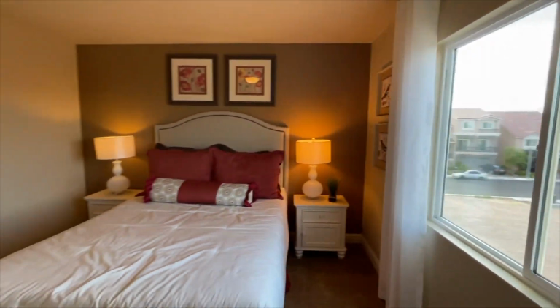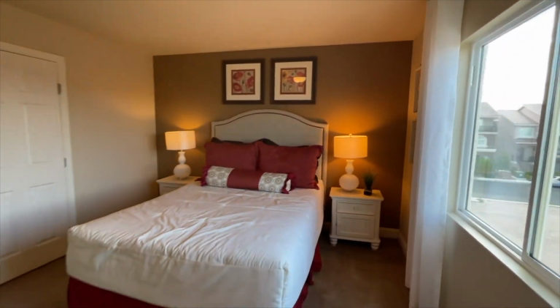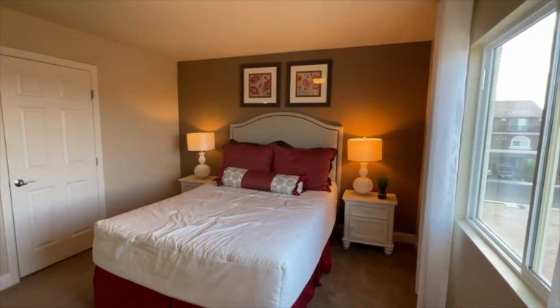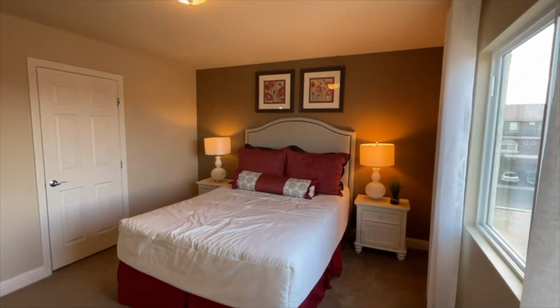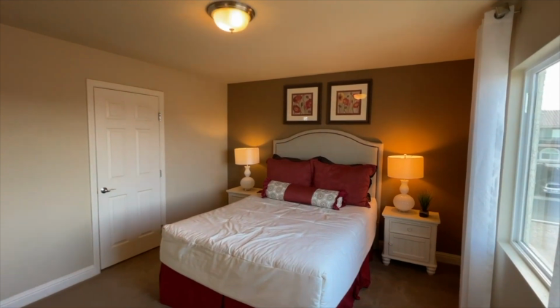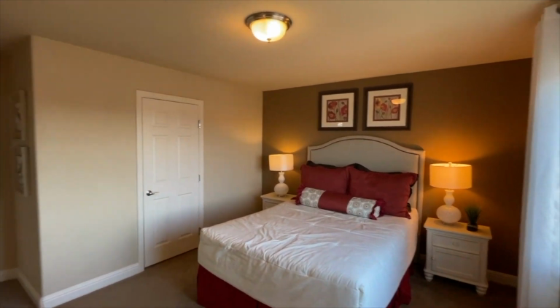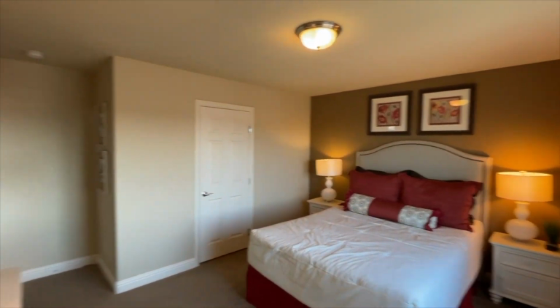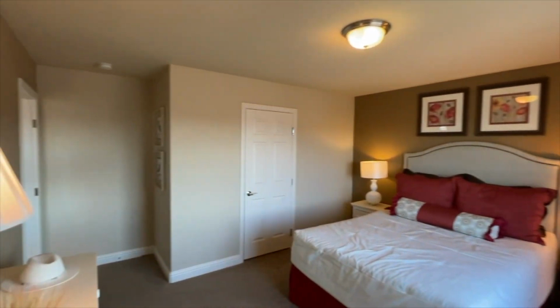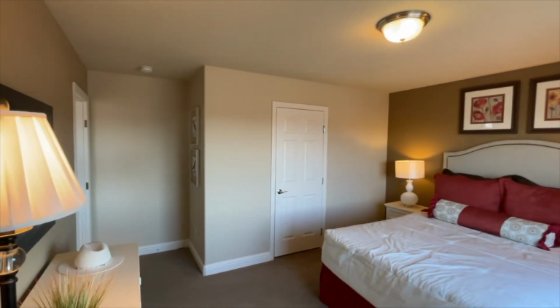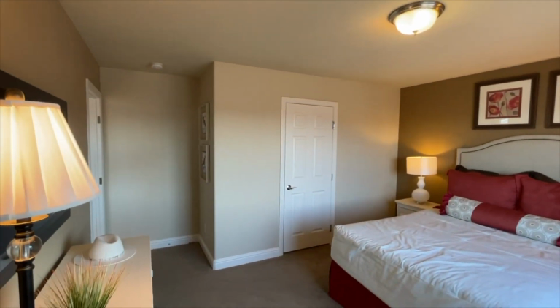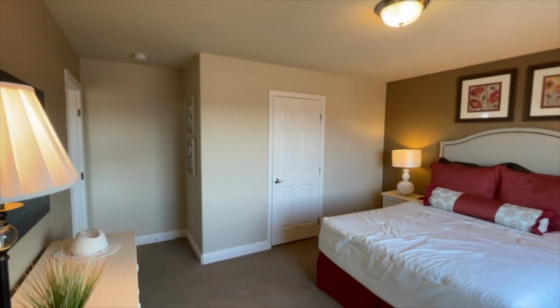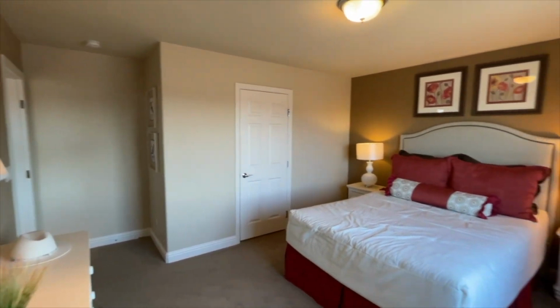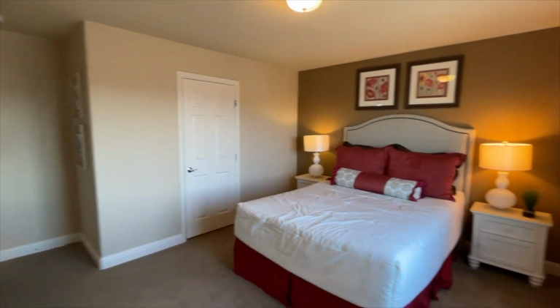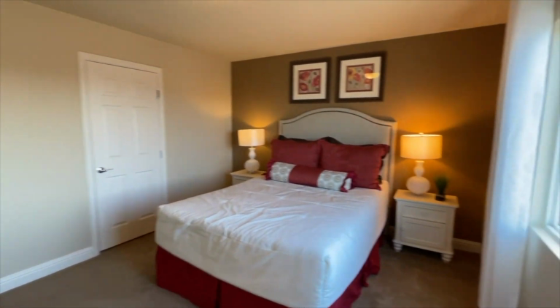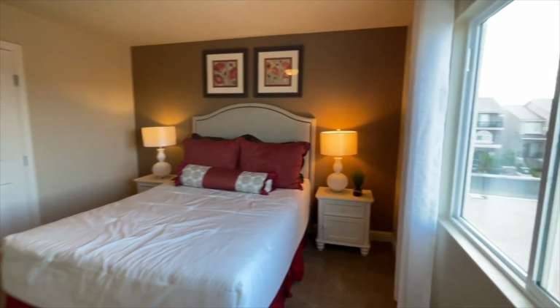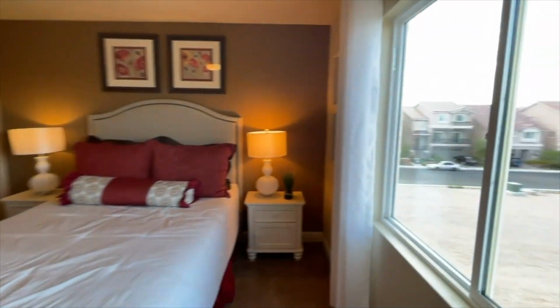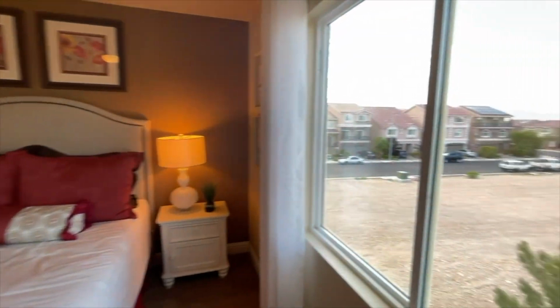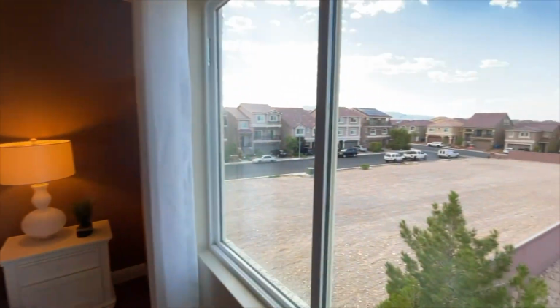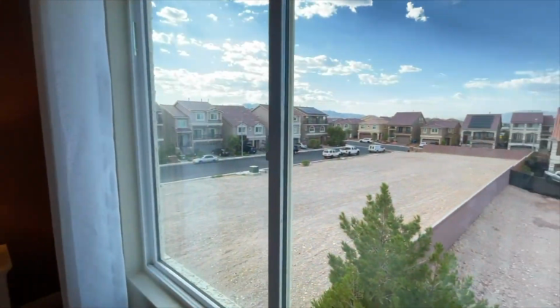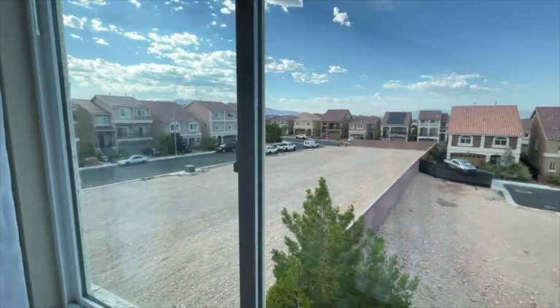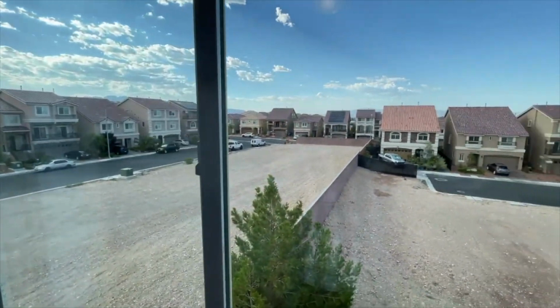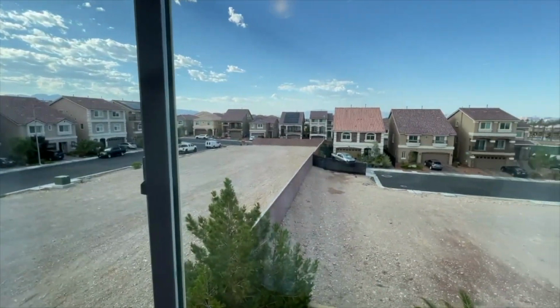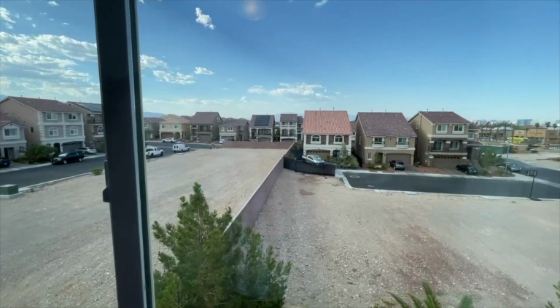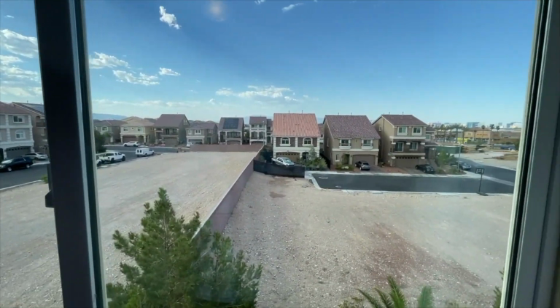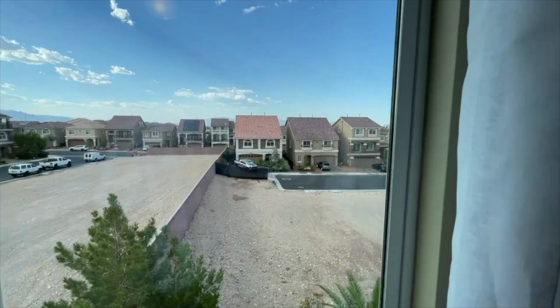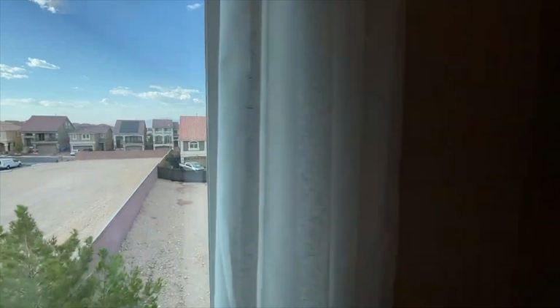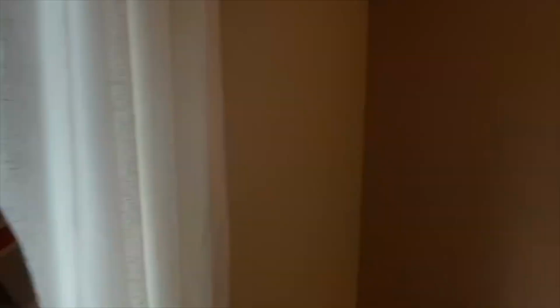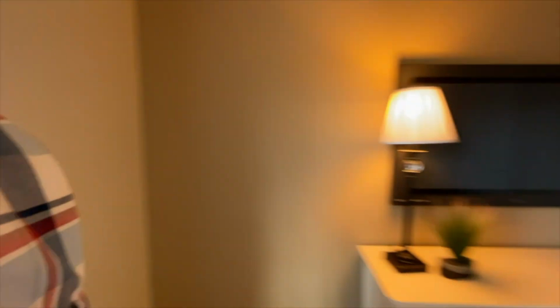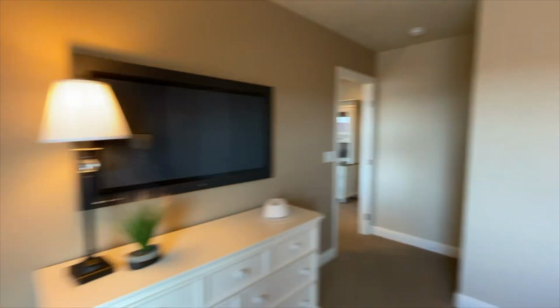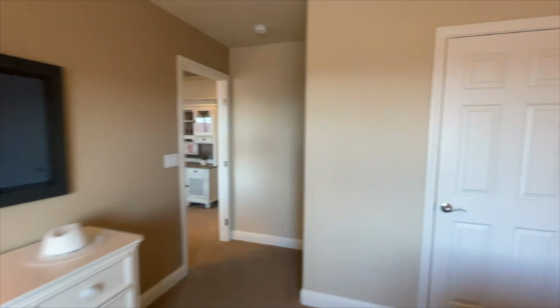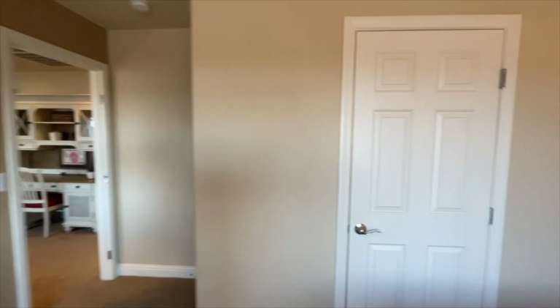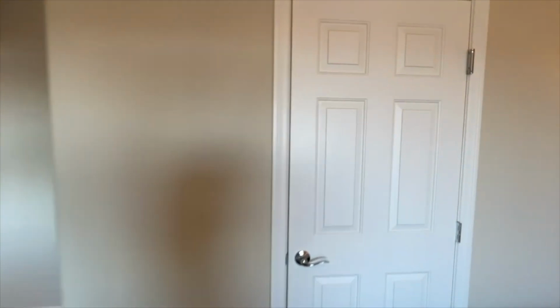And here's the bedroom on the third floor — a pretty good size at about 13 by 16 feet, plus a walk-in closet.